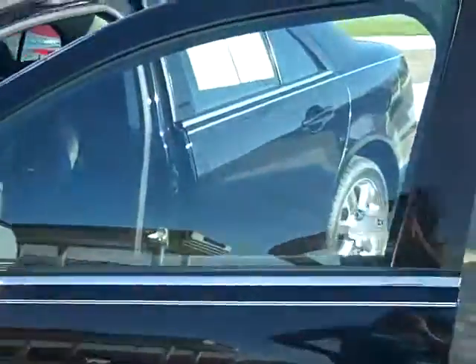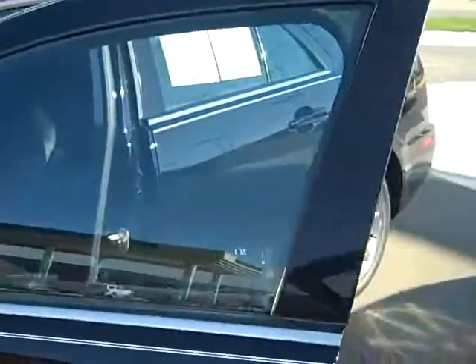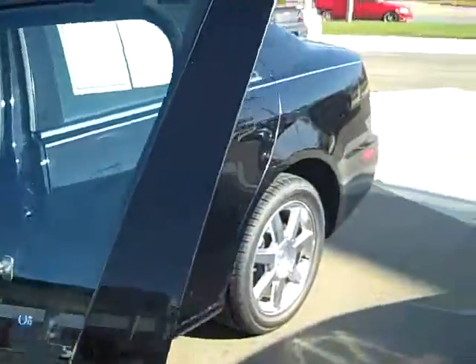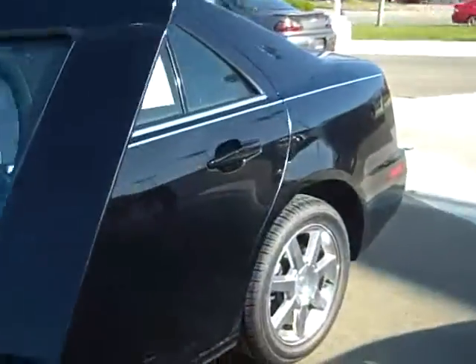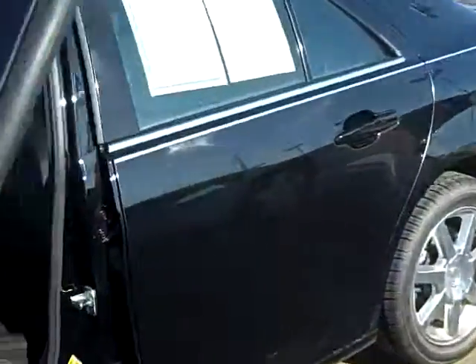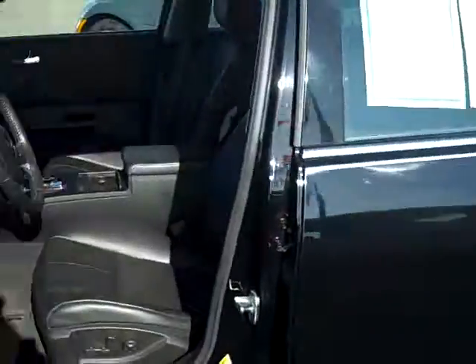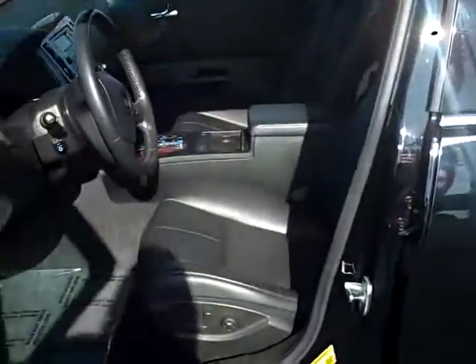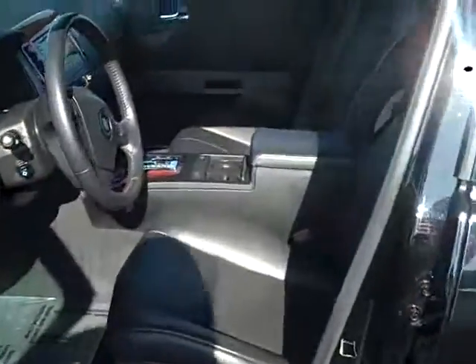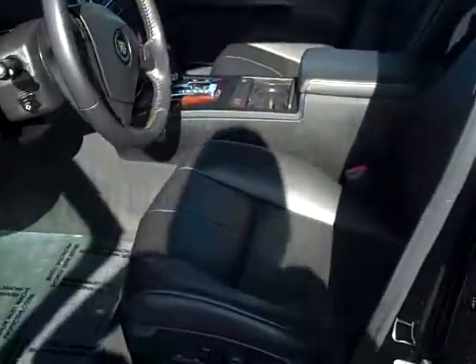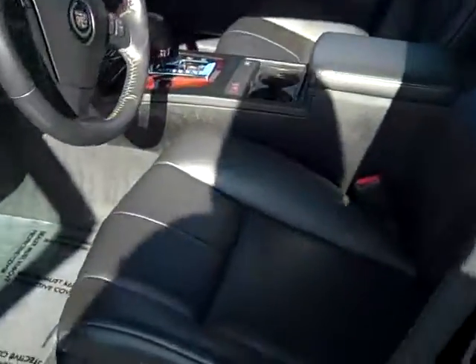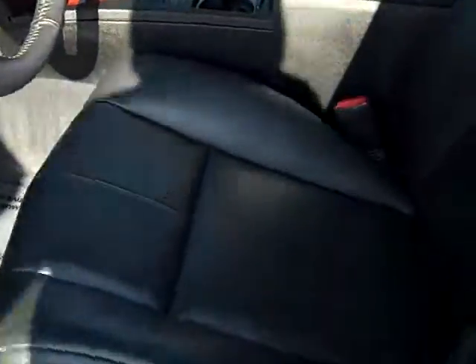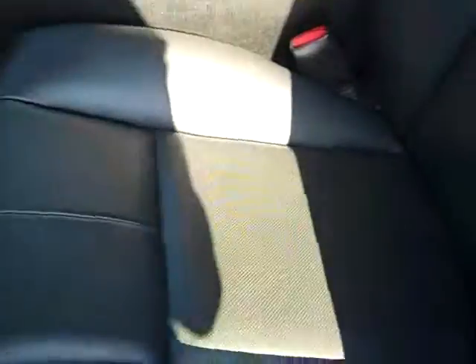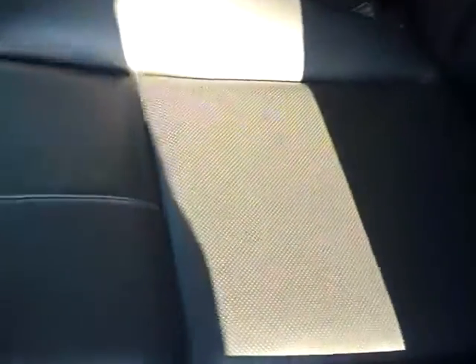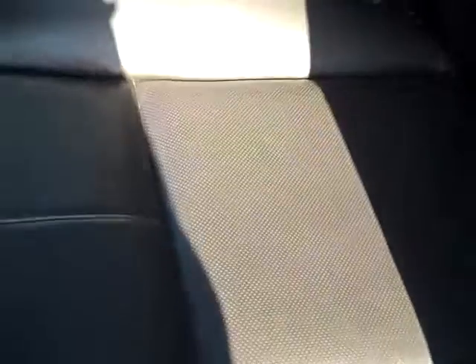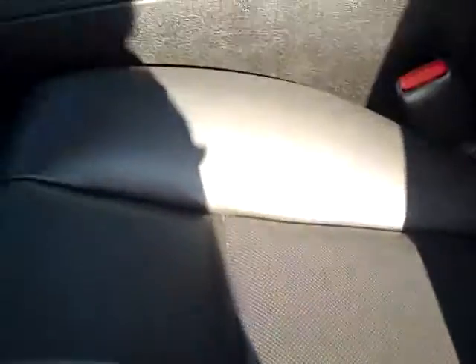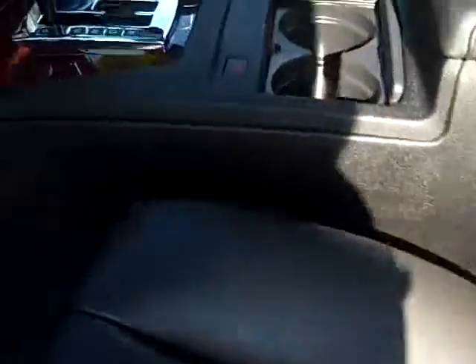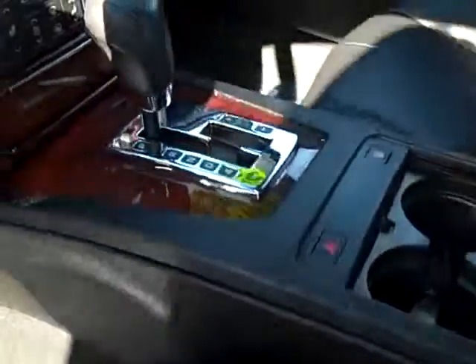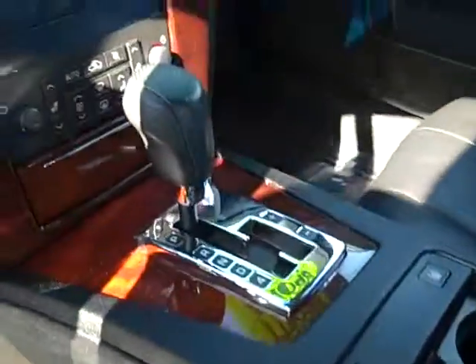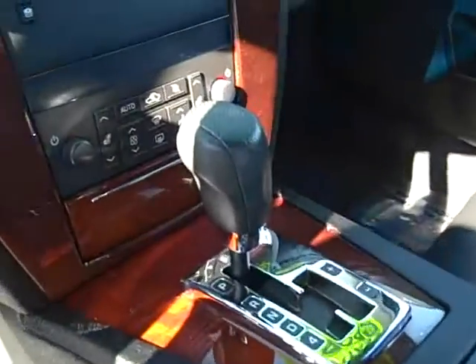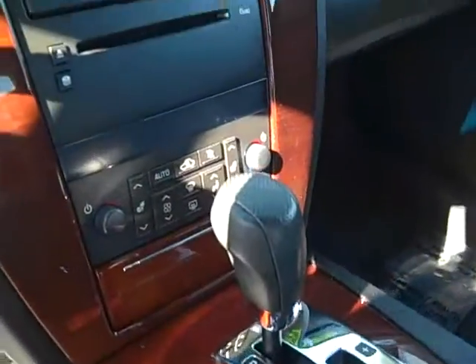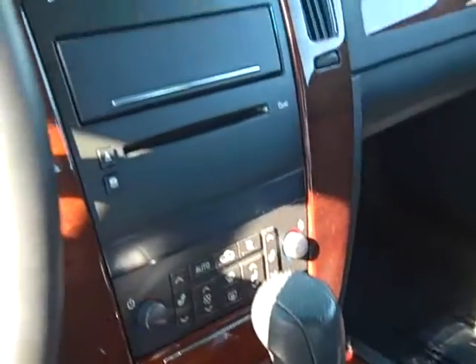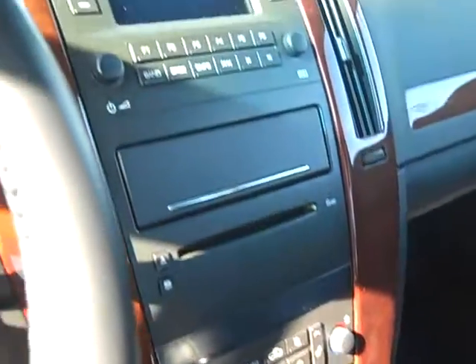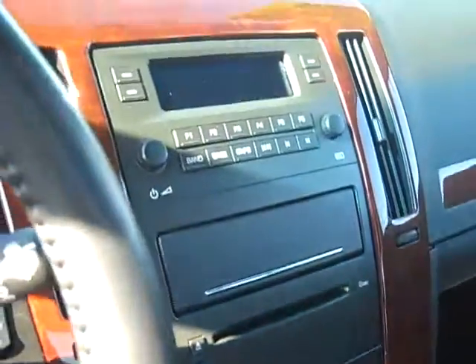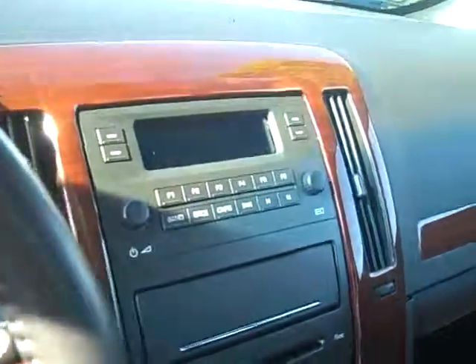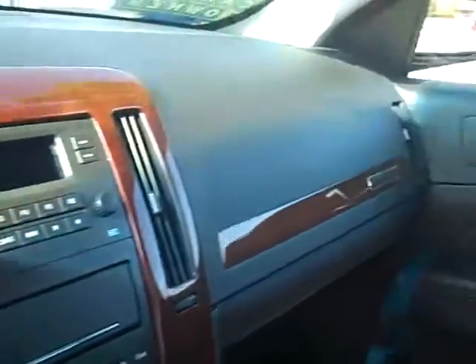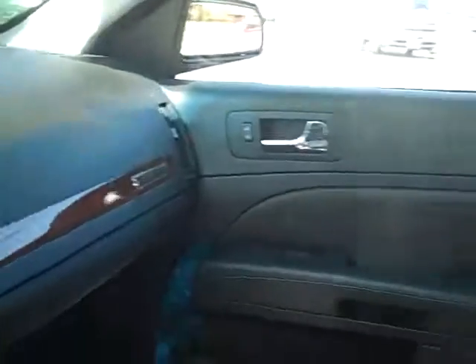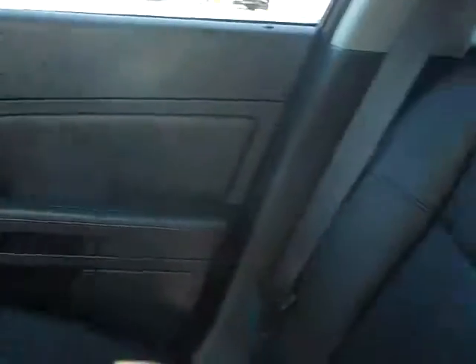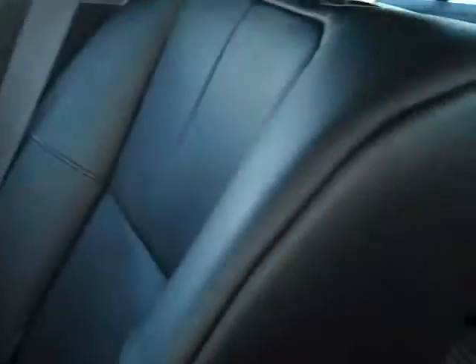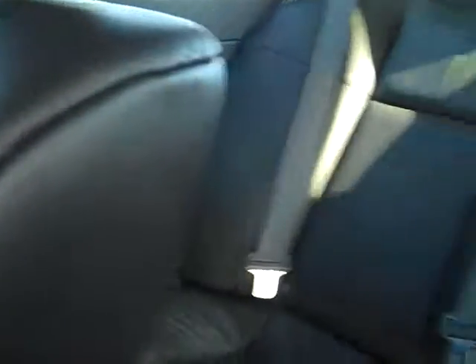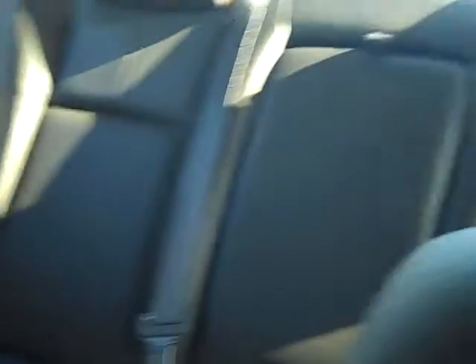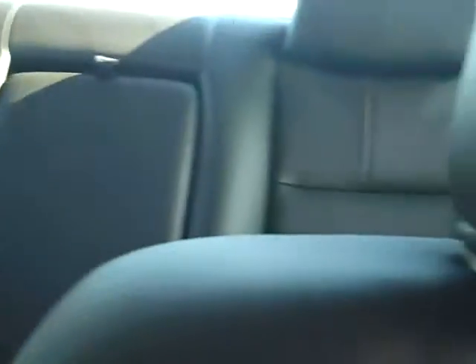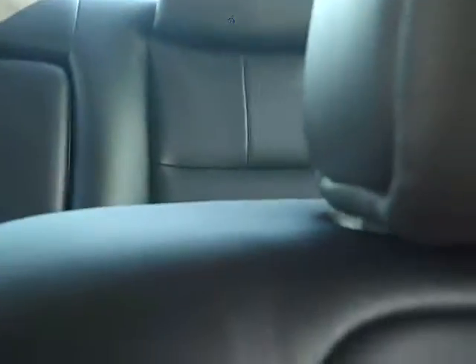The exterior is black. The interior is black as well — black leather. Take a look at the back seat. It's a very sharp looking car.